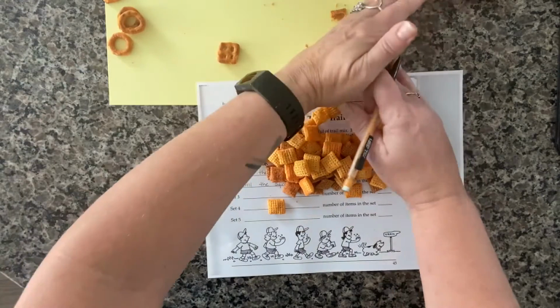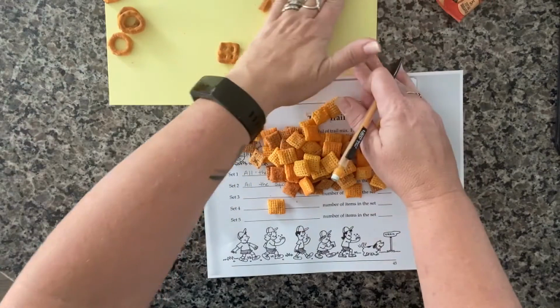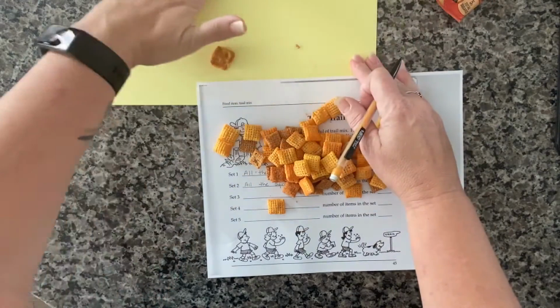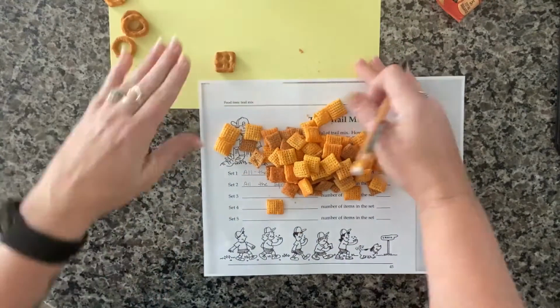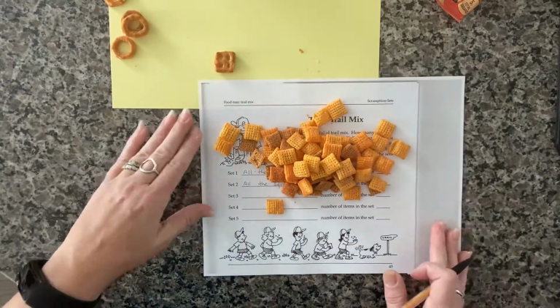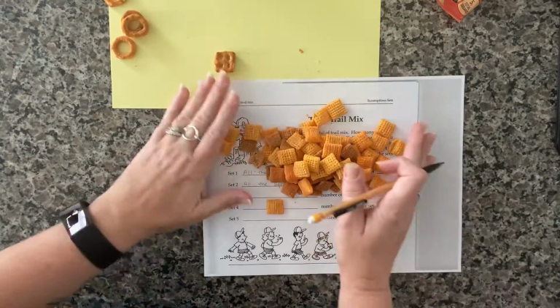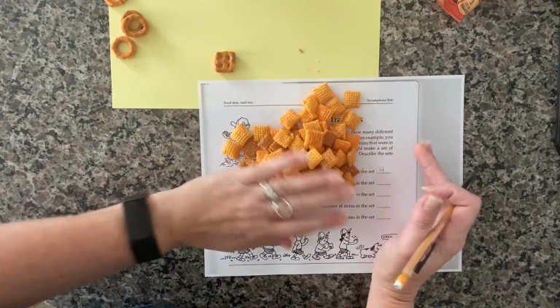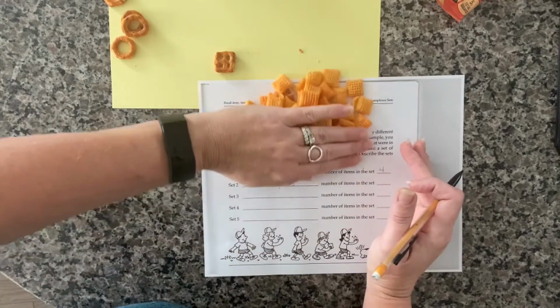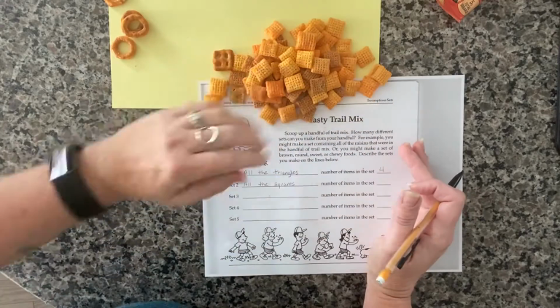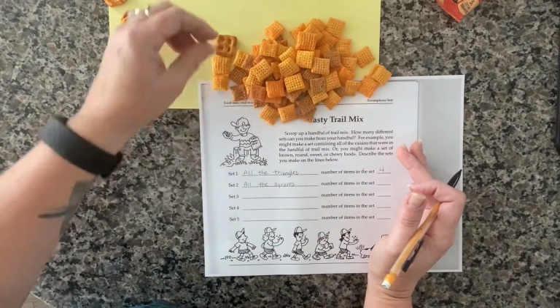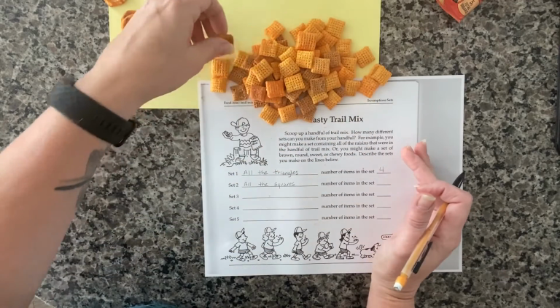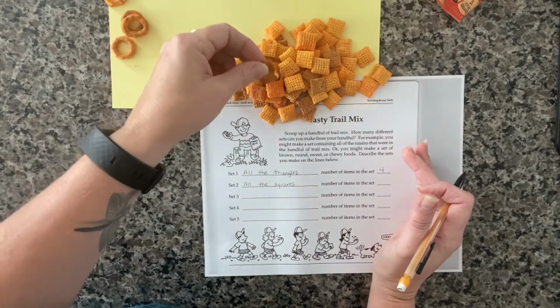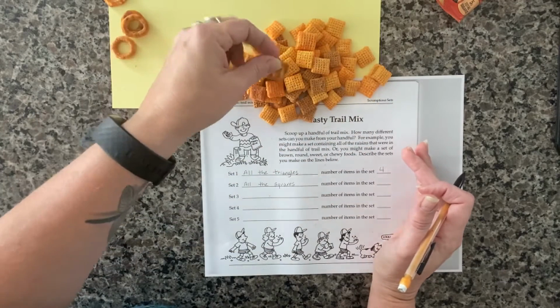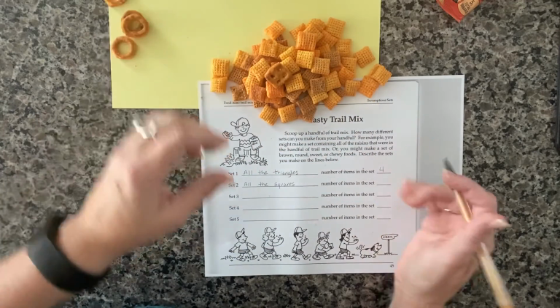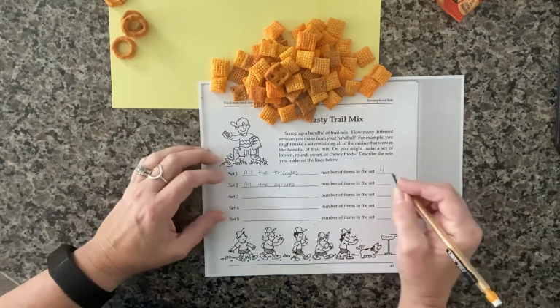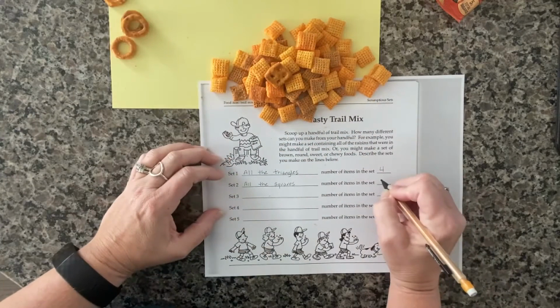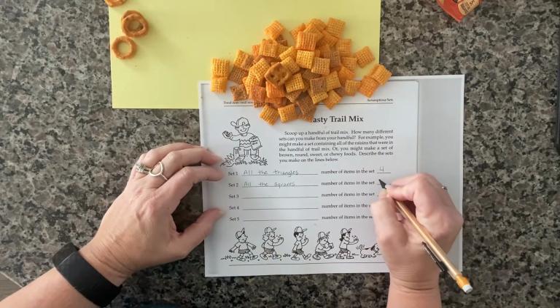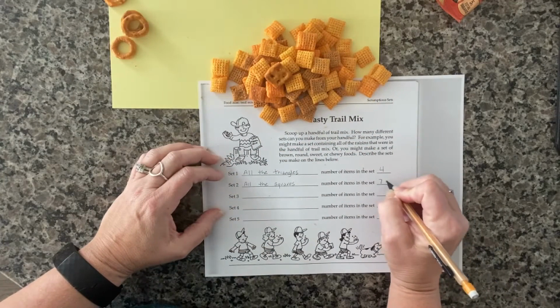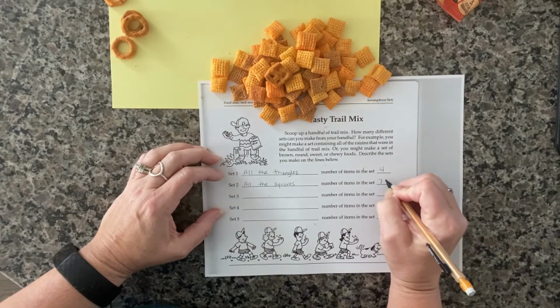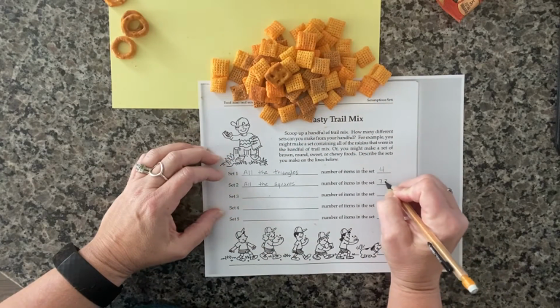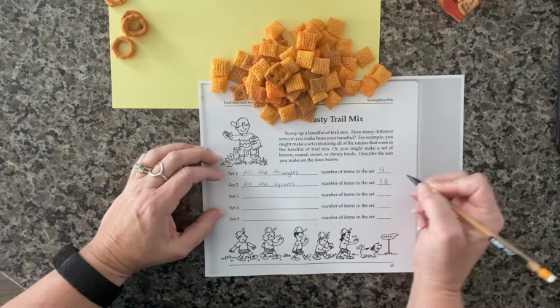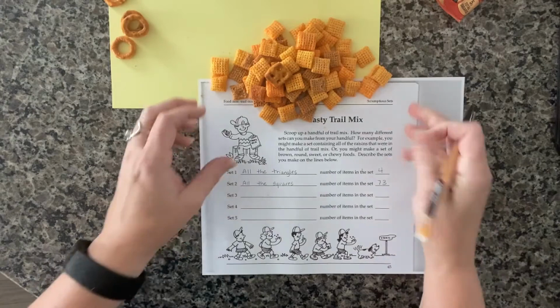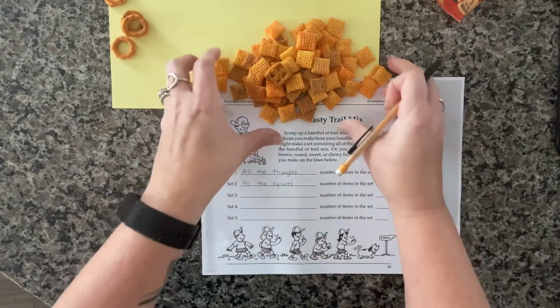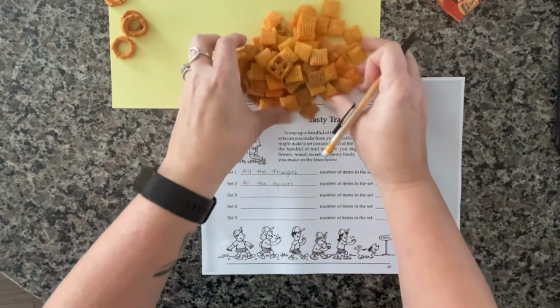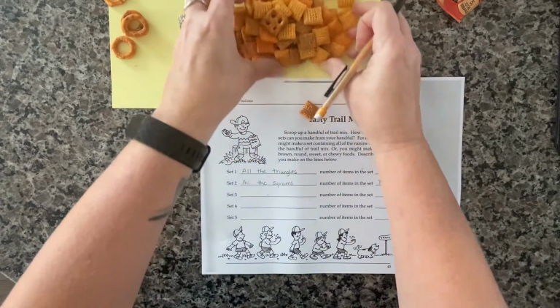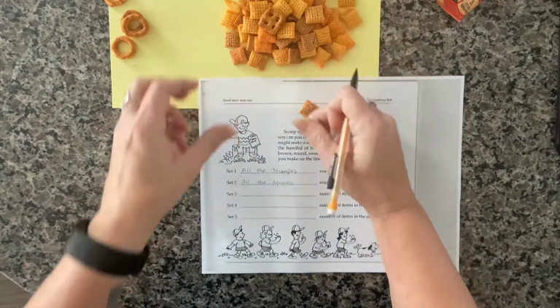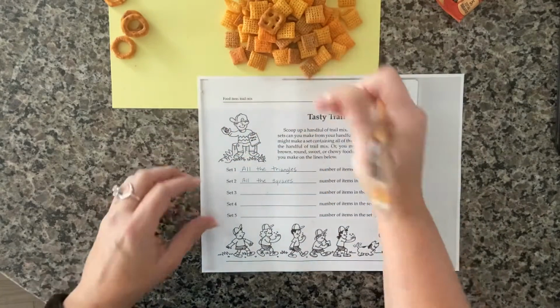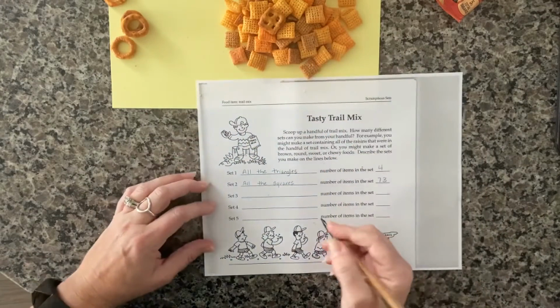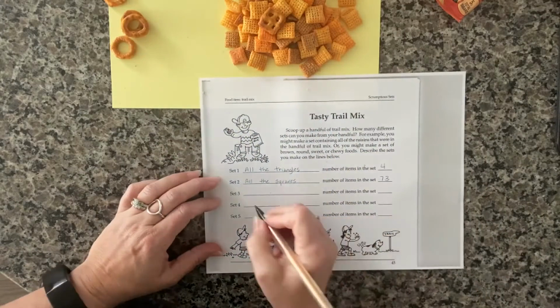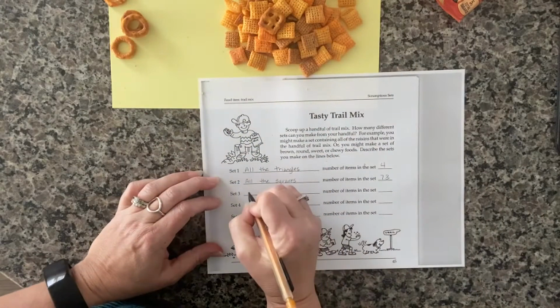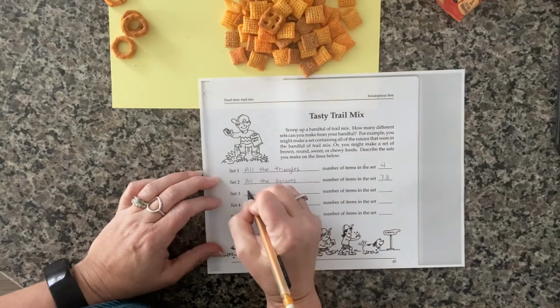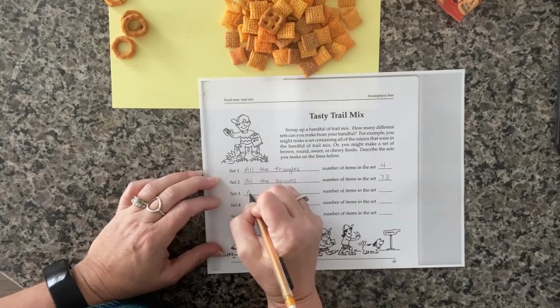I'm leaving behind the little bits and pieces, and I've got my square pretzel. That was 73 pieces total in all — just the squares.